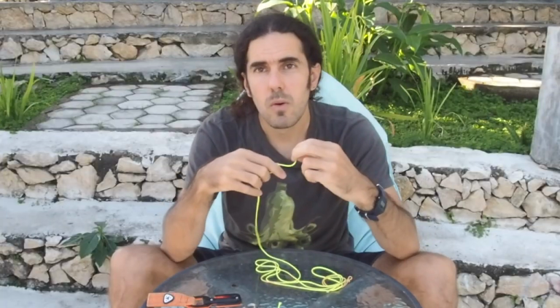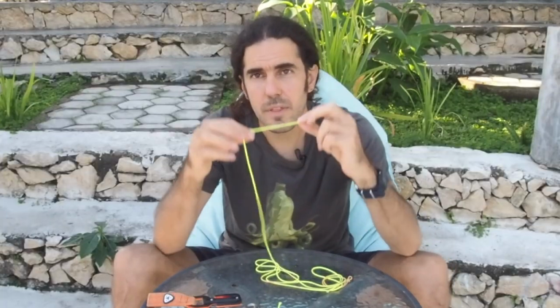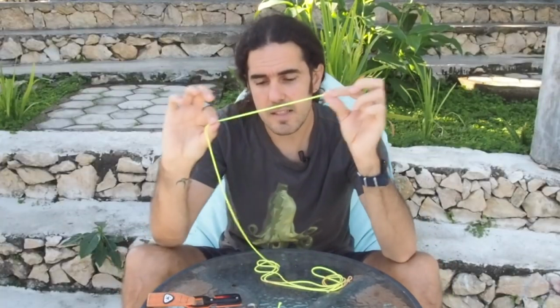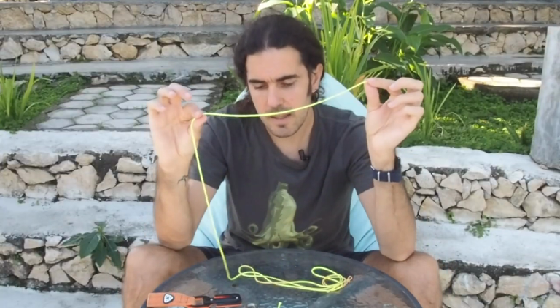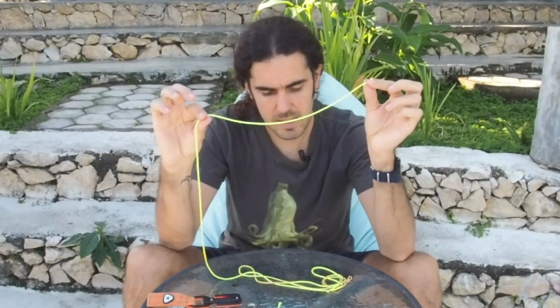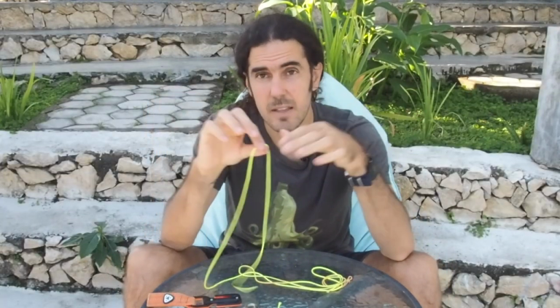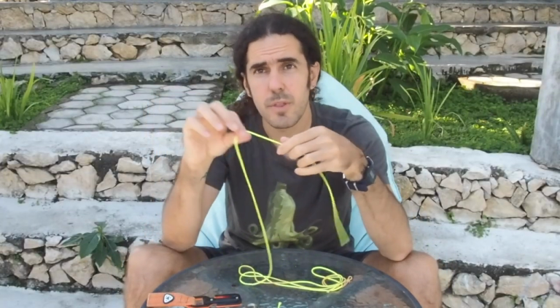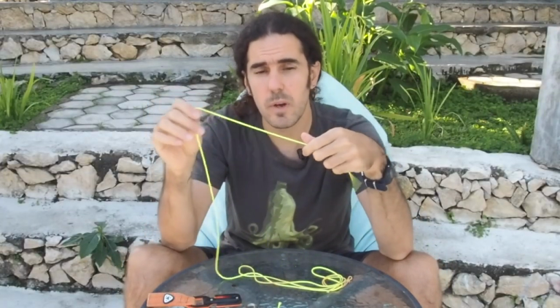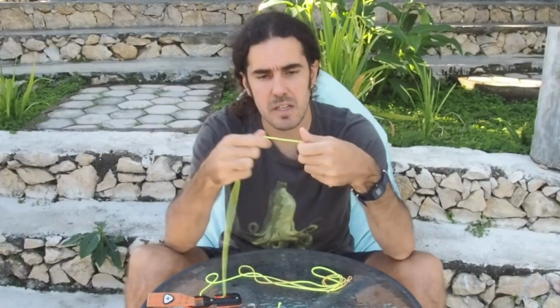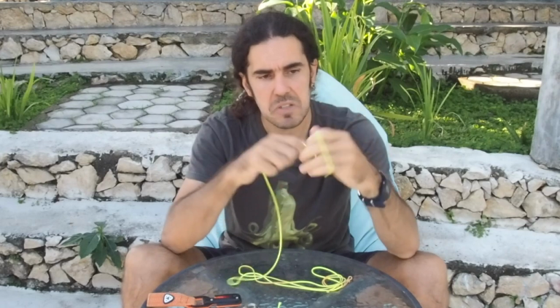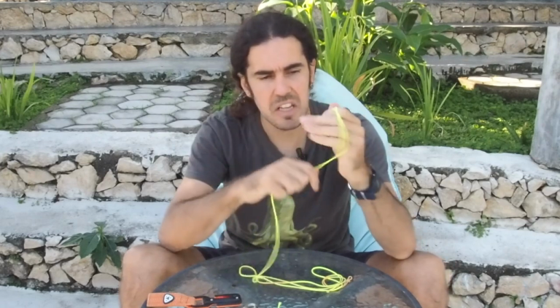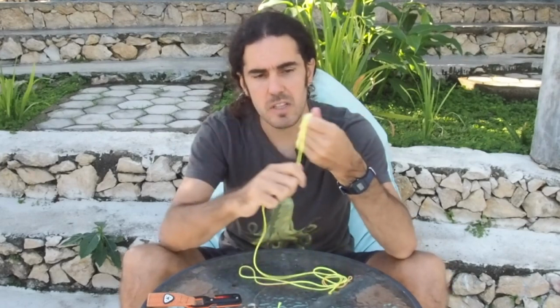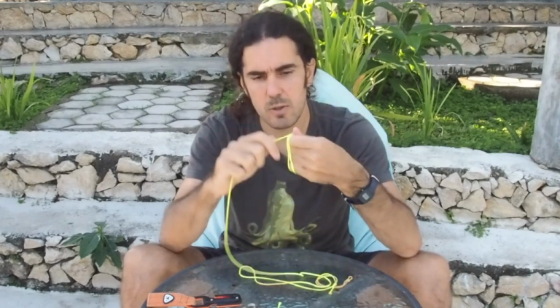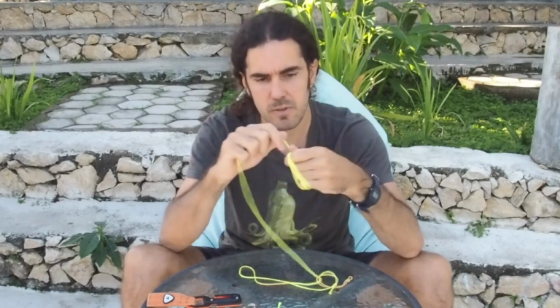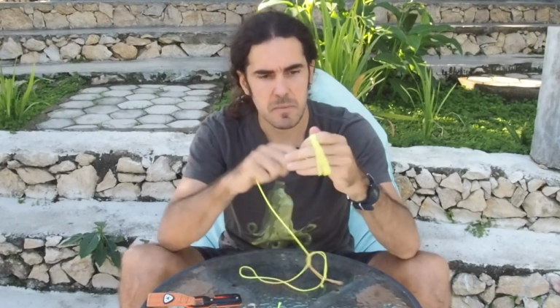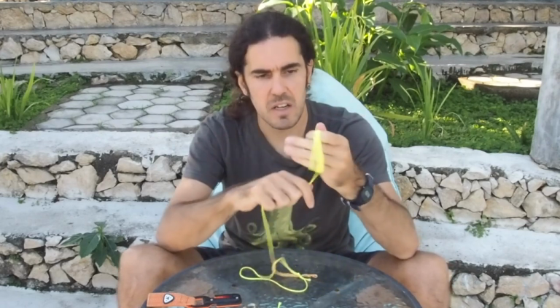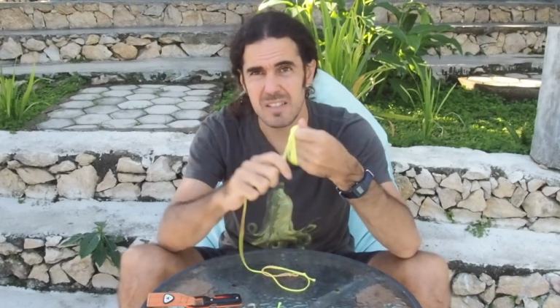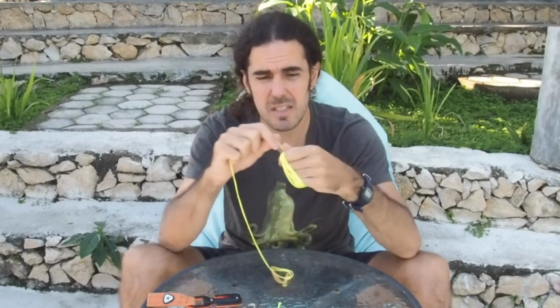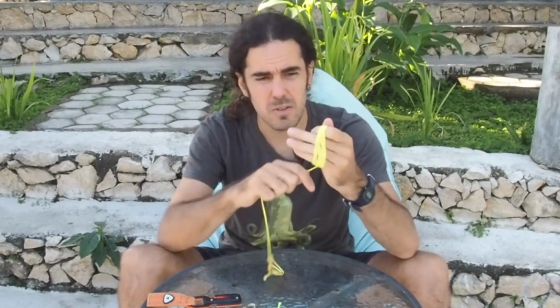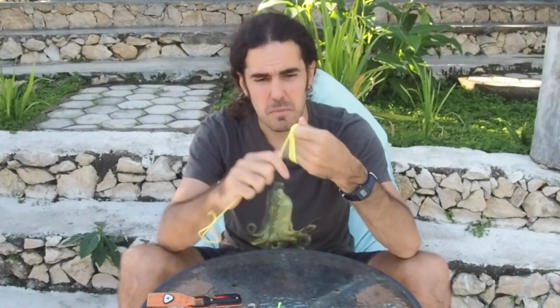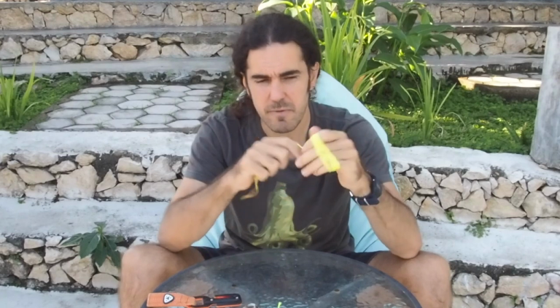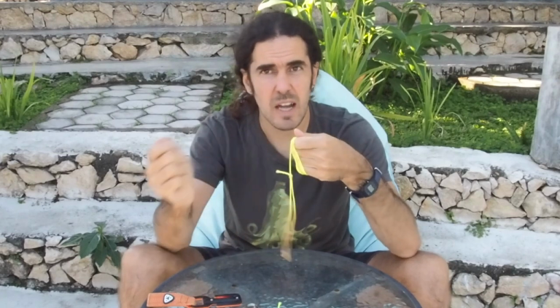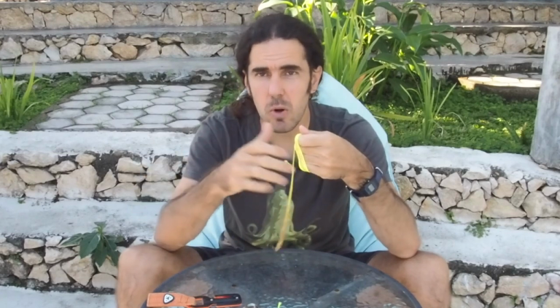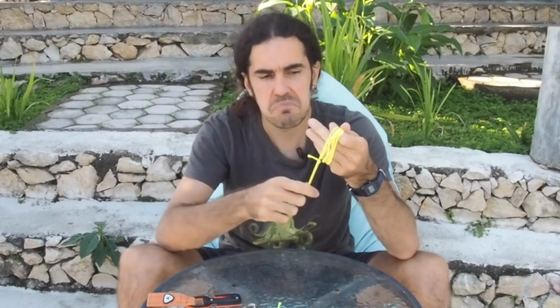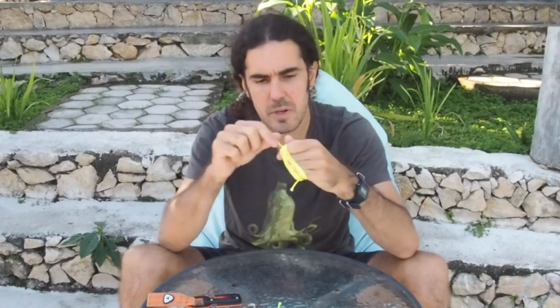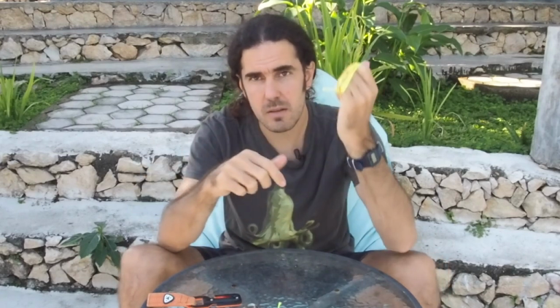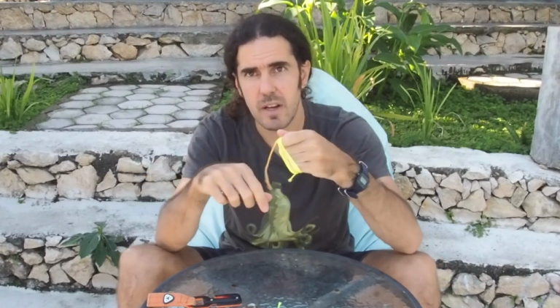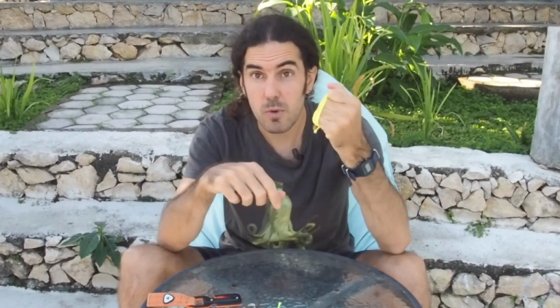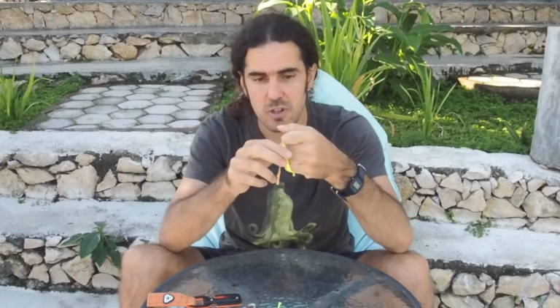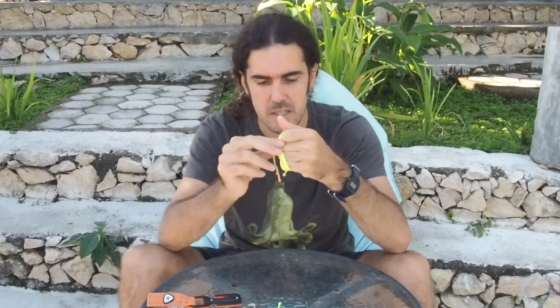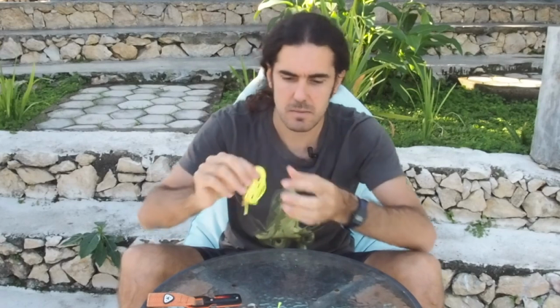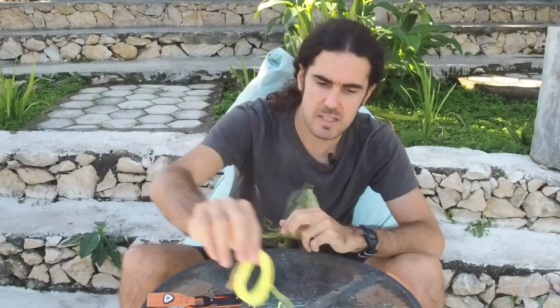One thing guys — the extra line, don't throw it away. Keep it, roll it. You can use it for the SMBs or maybe to tie the boat. Whatever you need it for, you have a really strong line here as a spare.